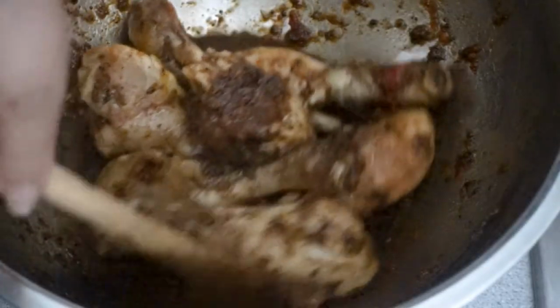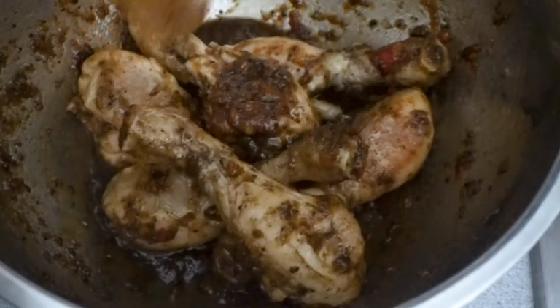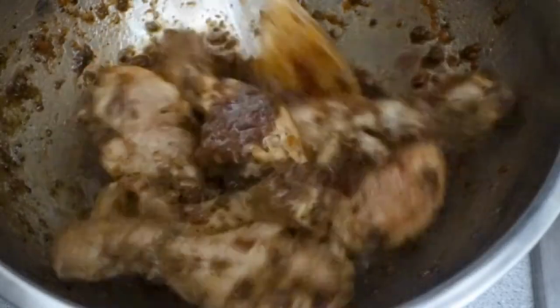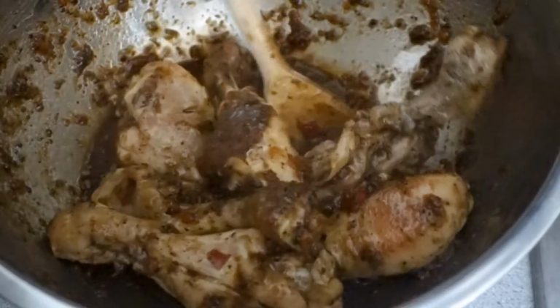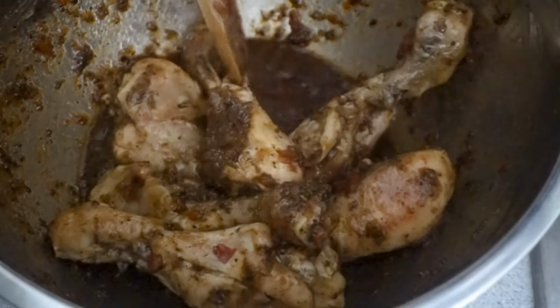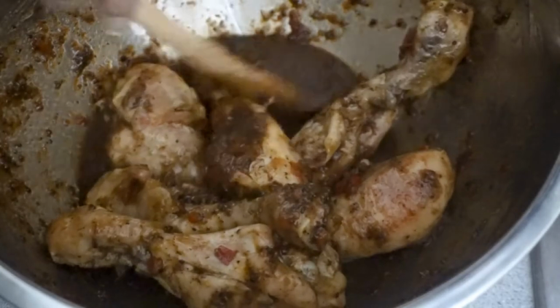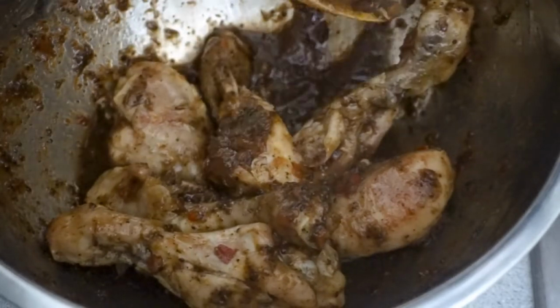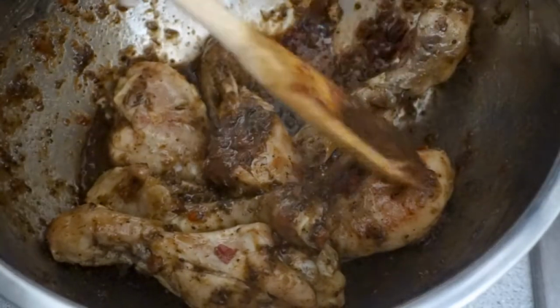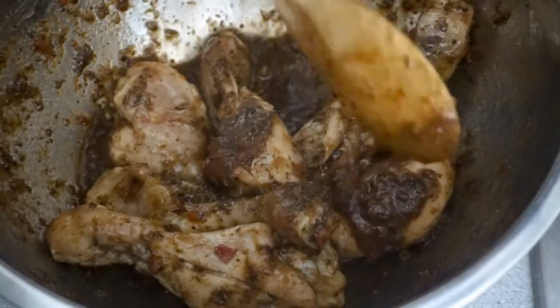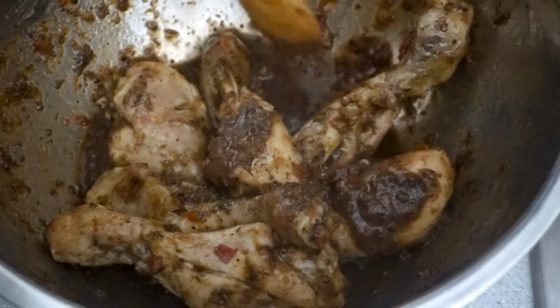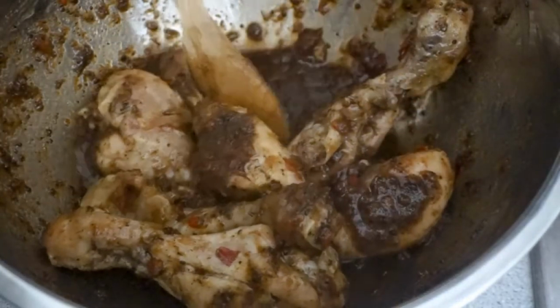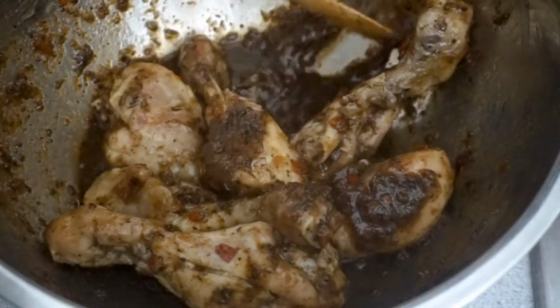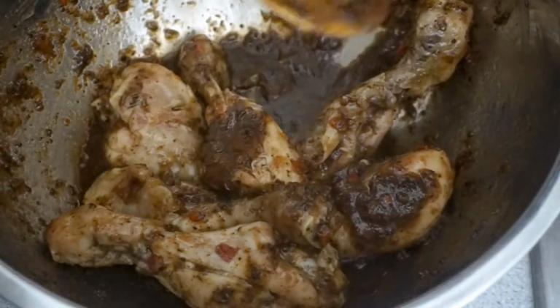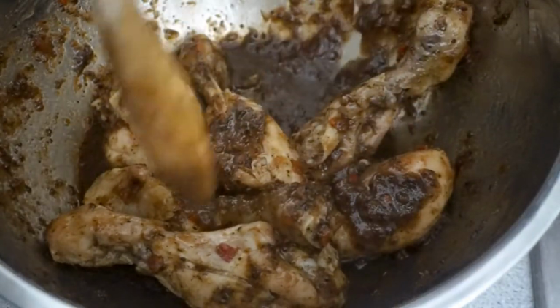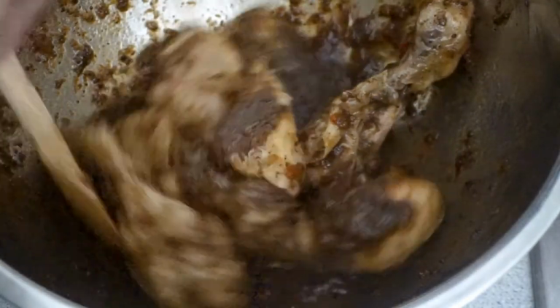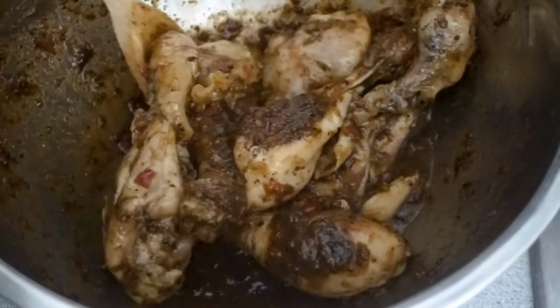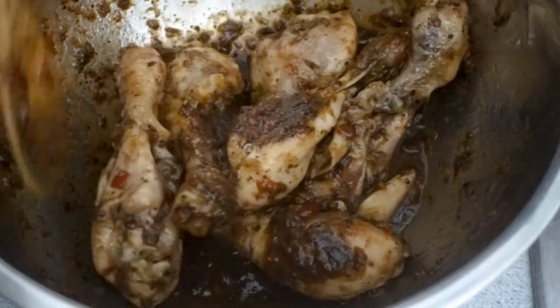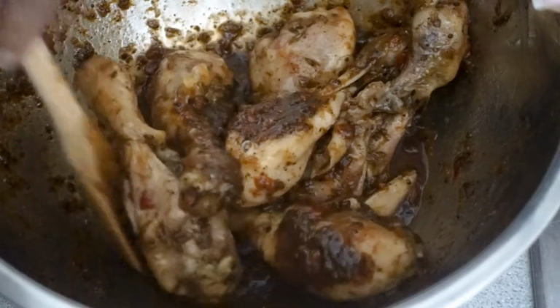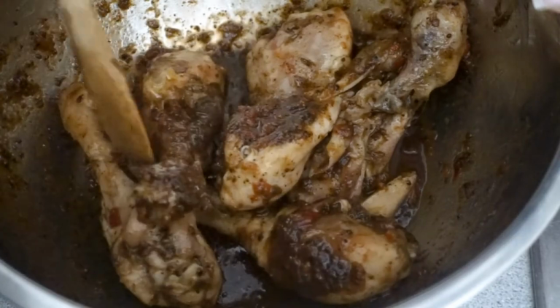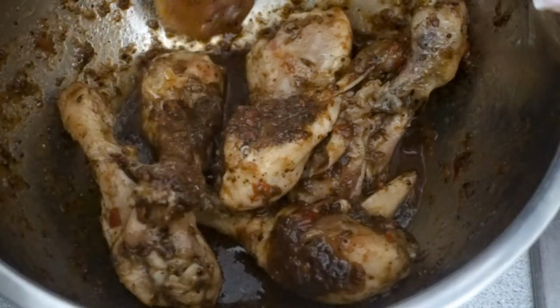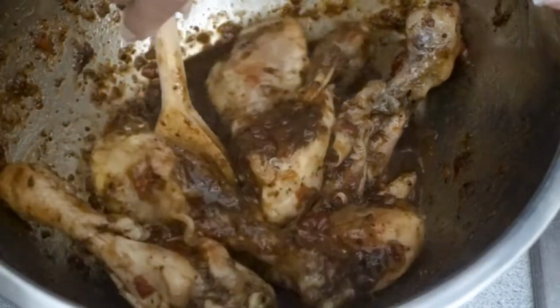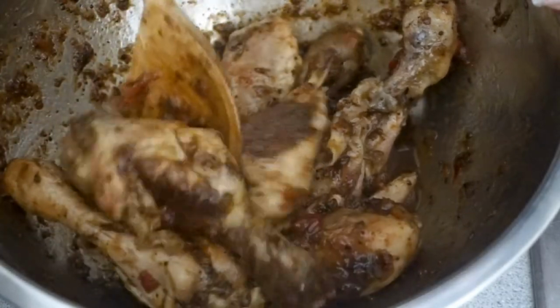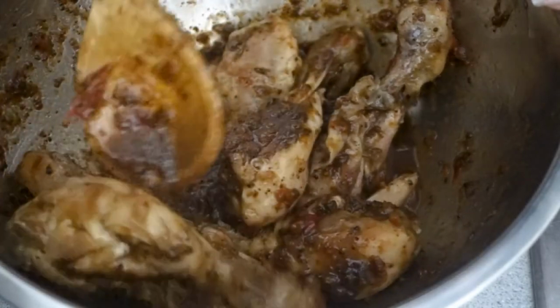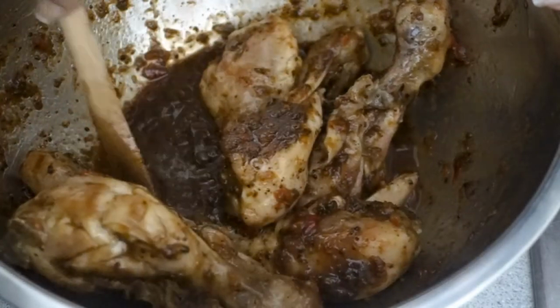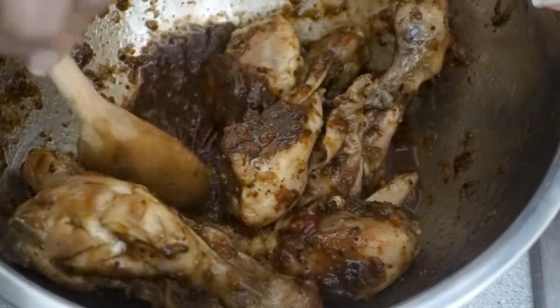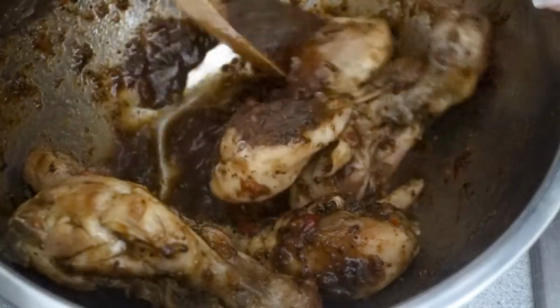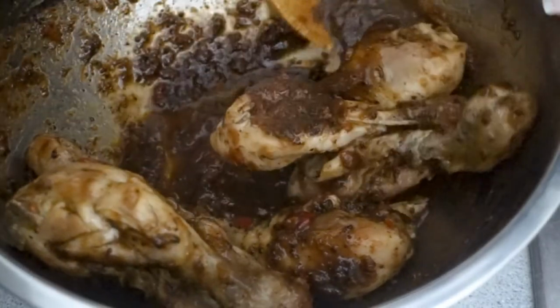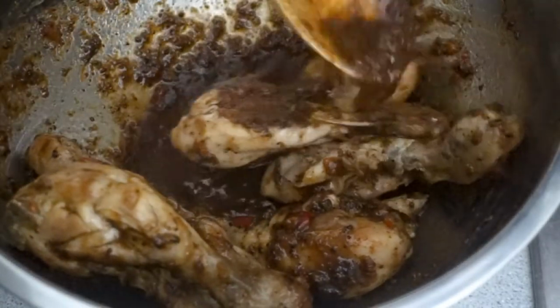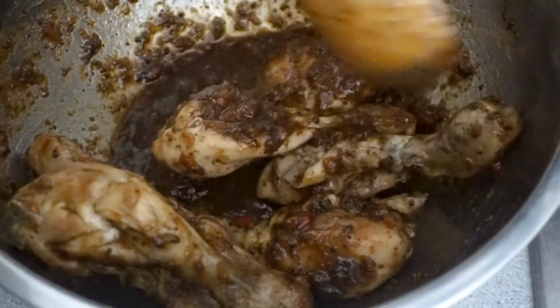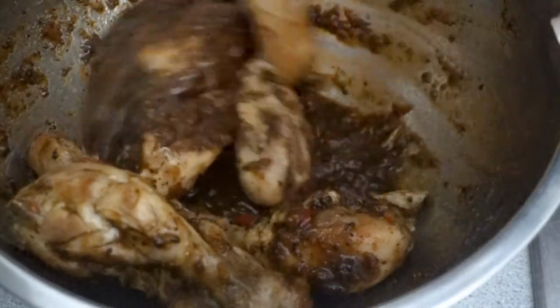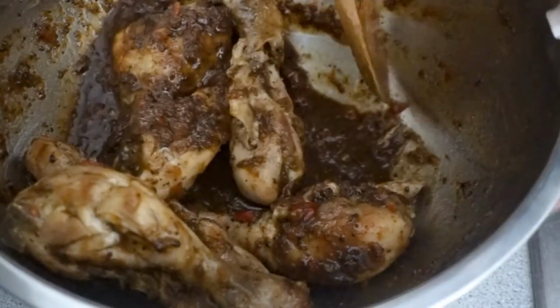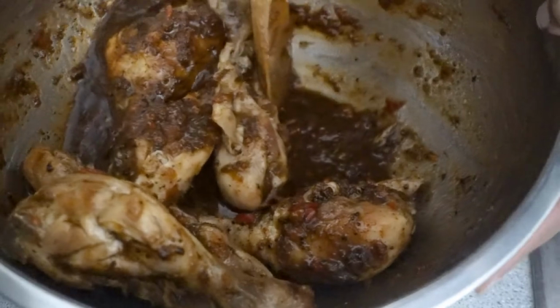Now I'm ensuring that the entire surface of each chicken drumlet is fully coated. I'm now going to go ahead and place them back onto the pan and I will bake them for about 5 more minutes.